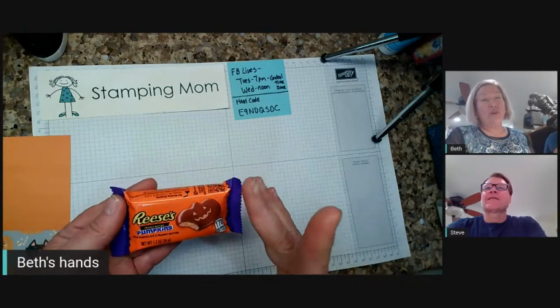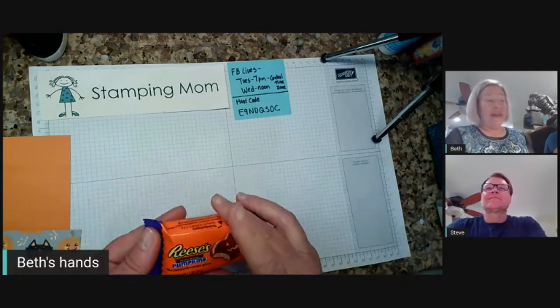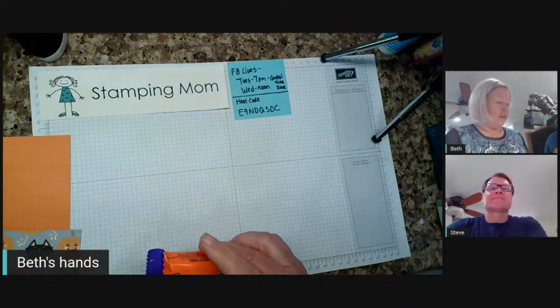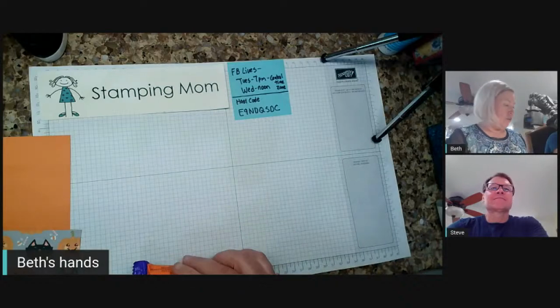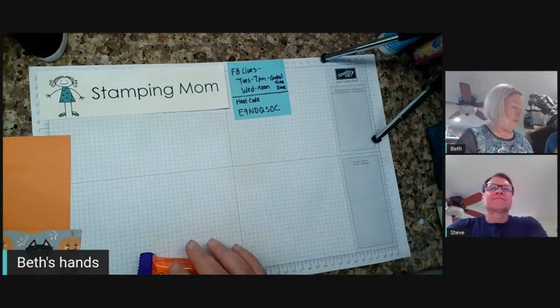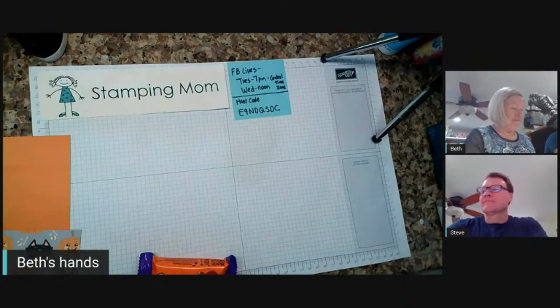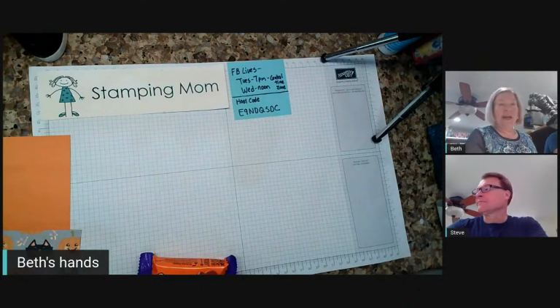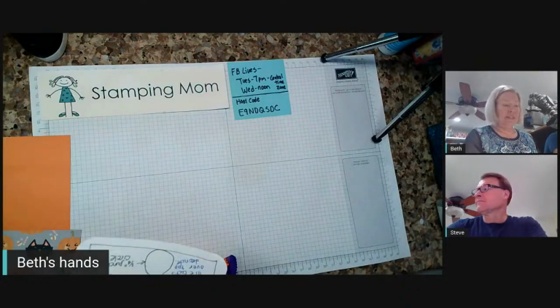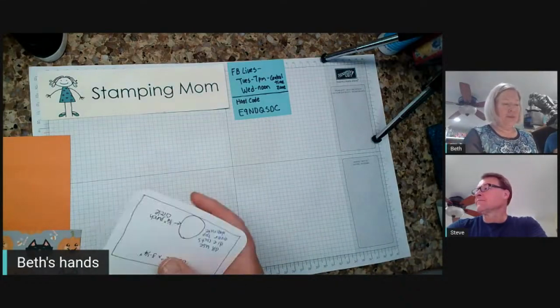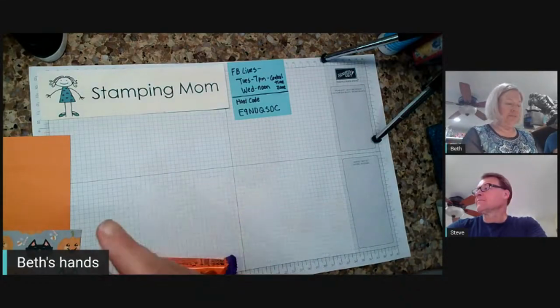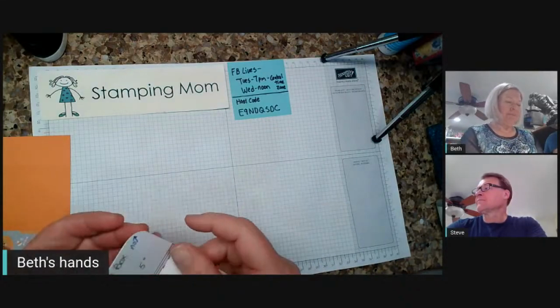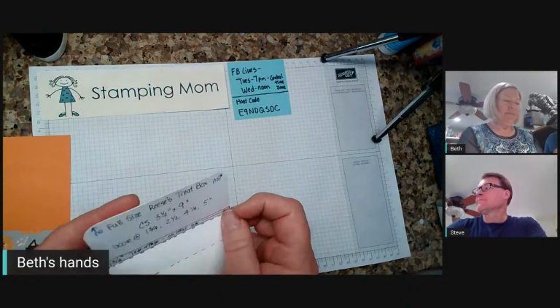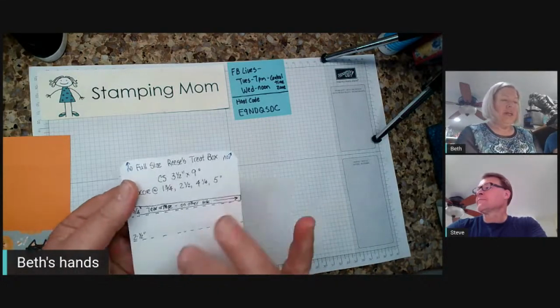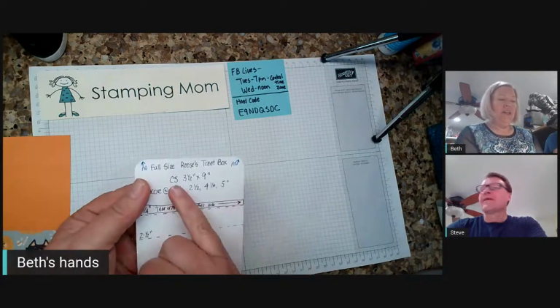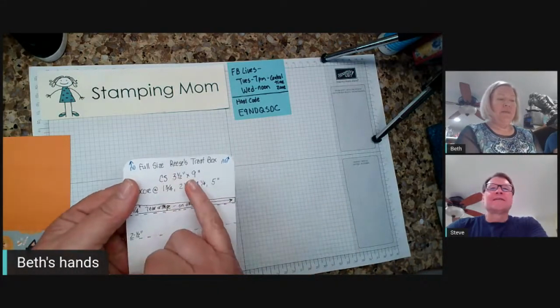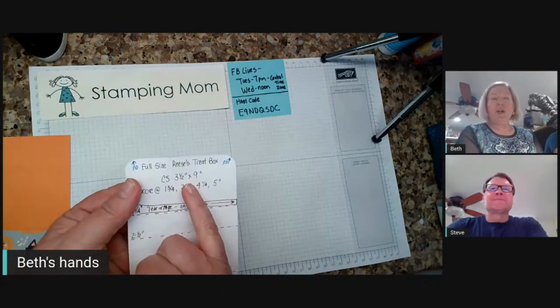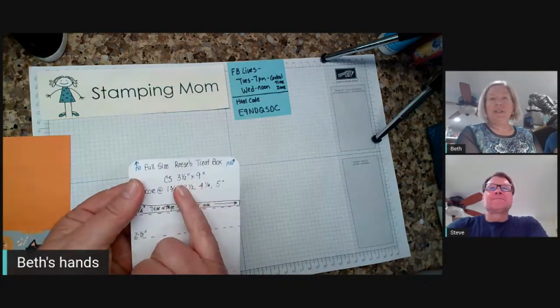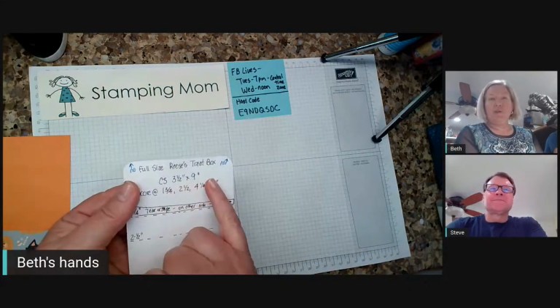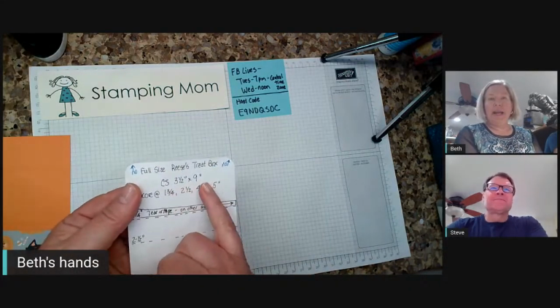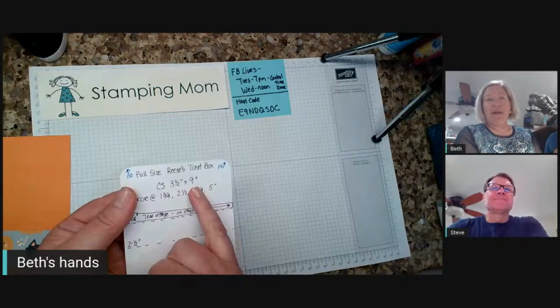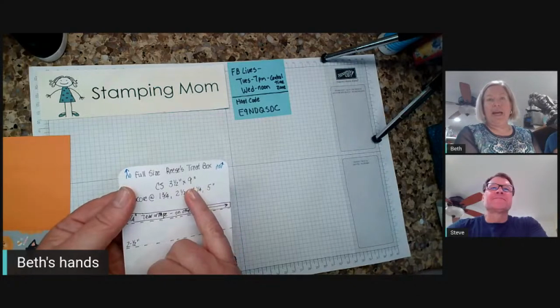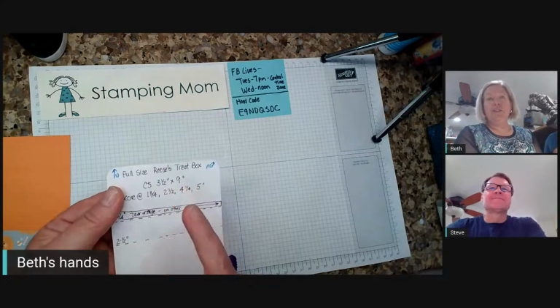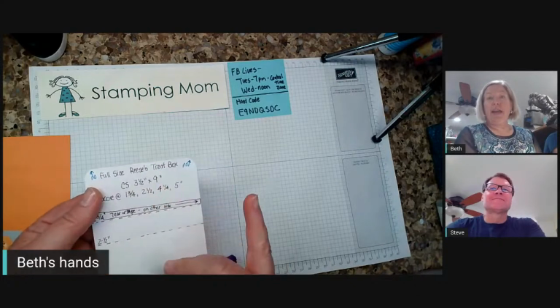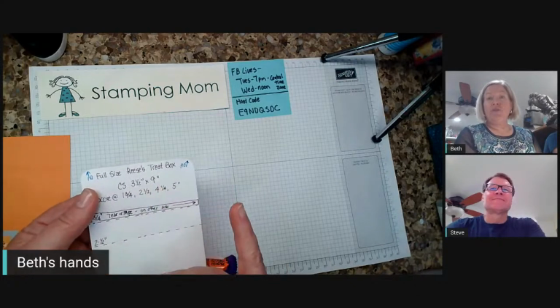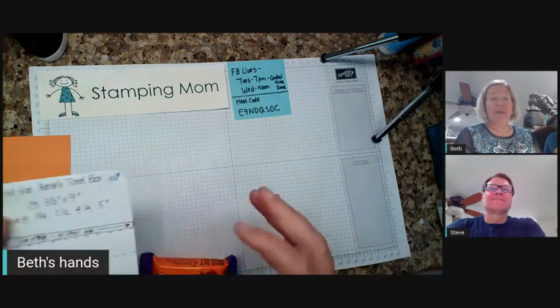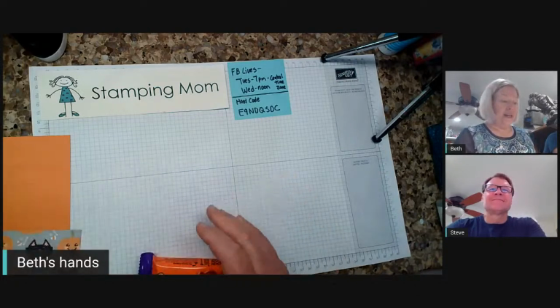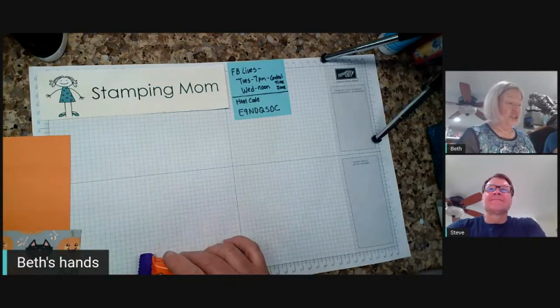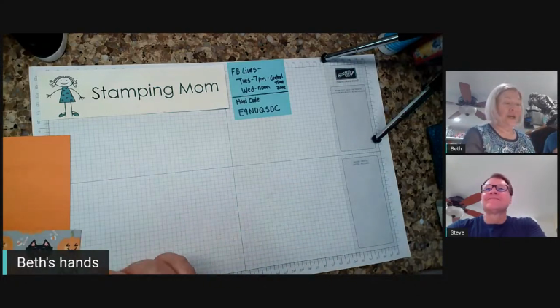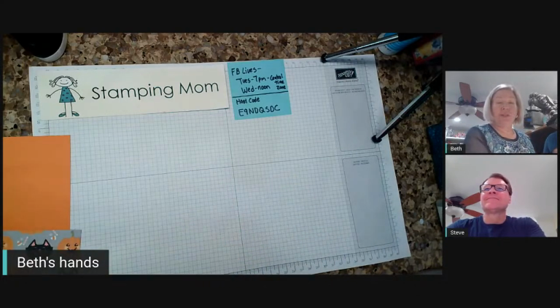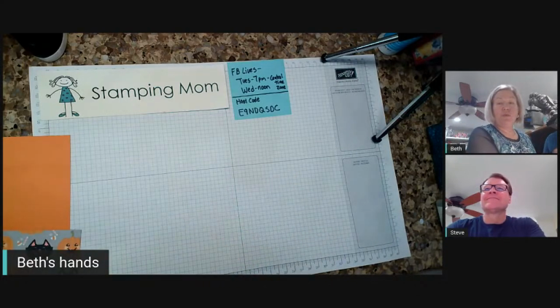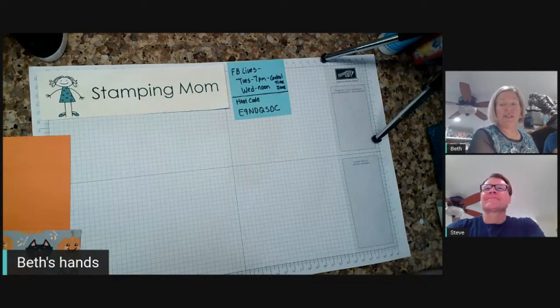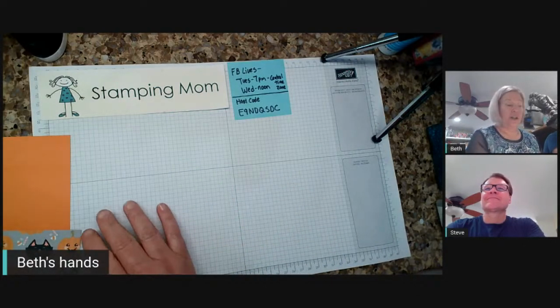If you want to make it along with me, I have a template. You need a piece of cardstock three and a half by nine inches. So go ahead and grab that, and I want to show you a couple of things before we get started.